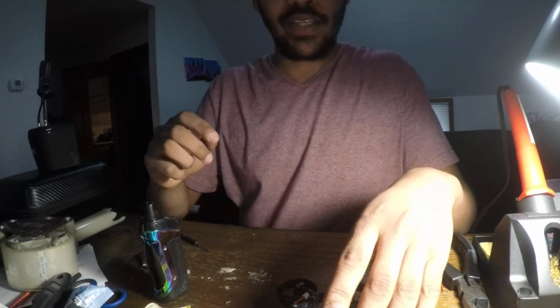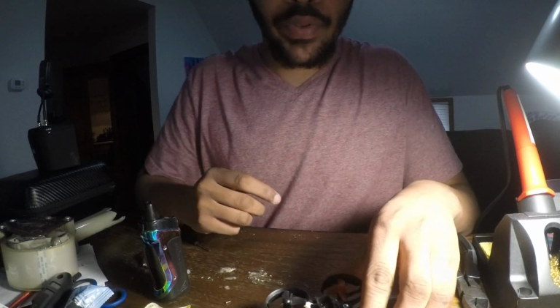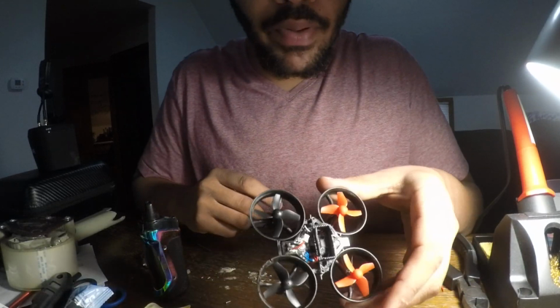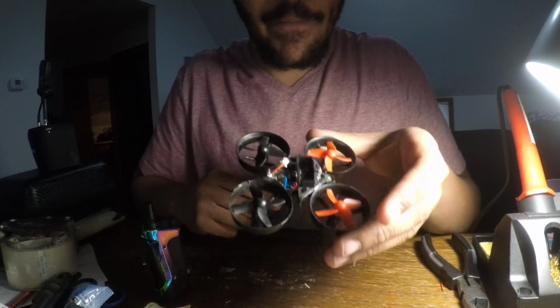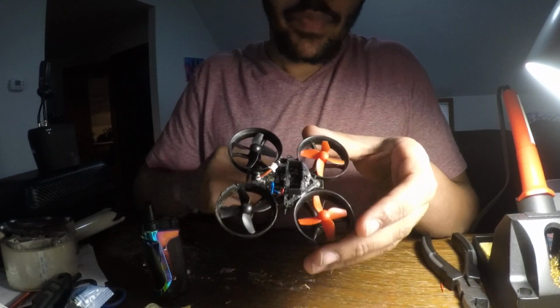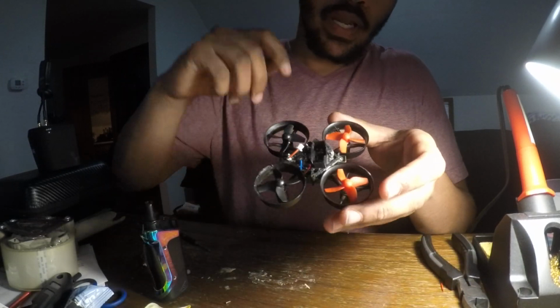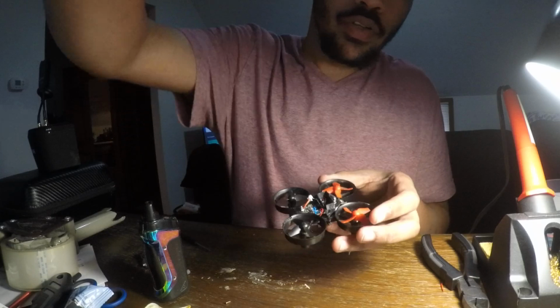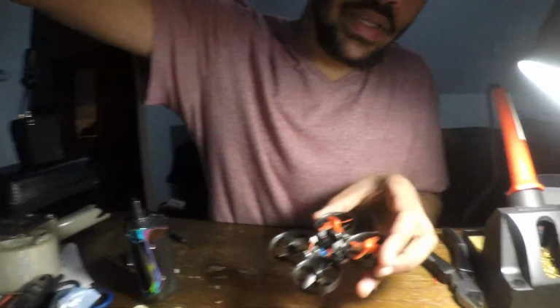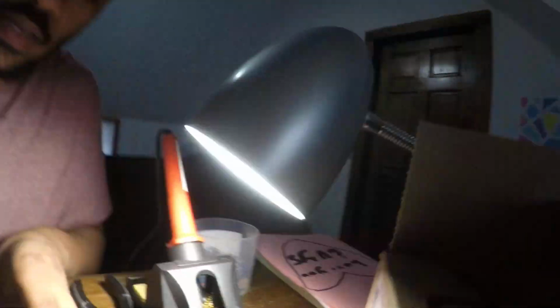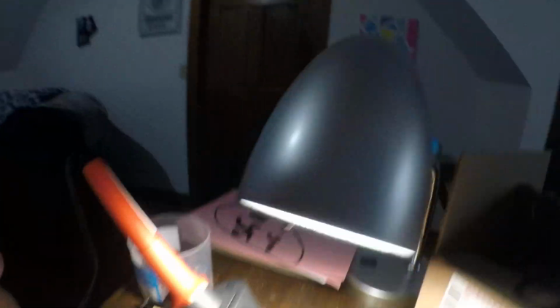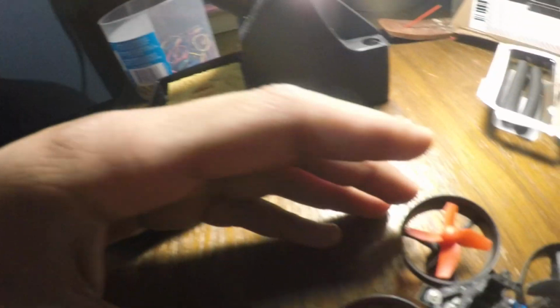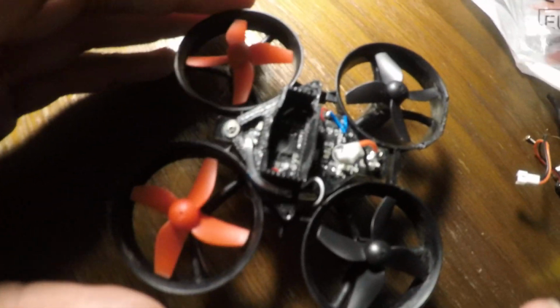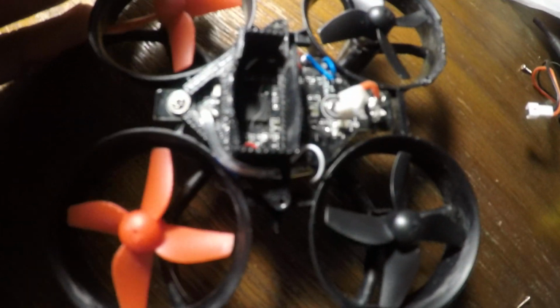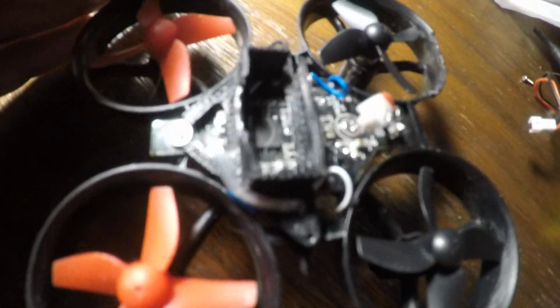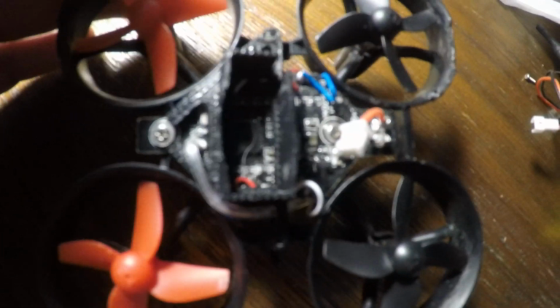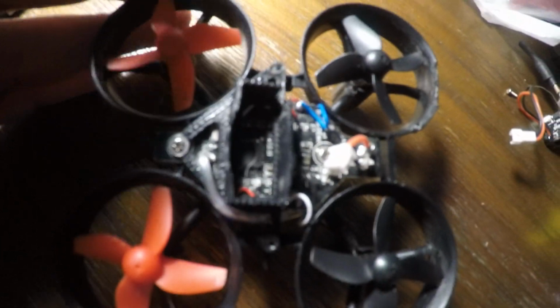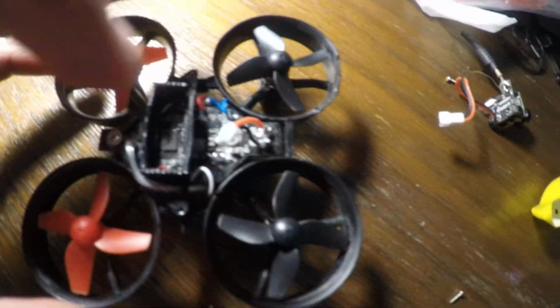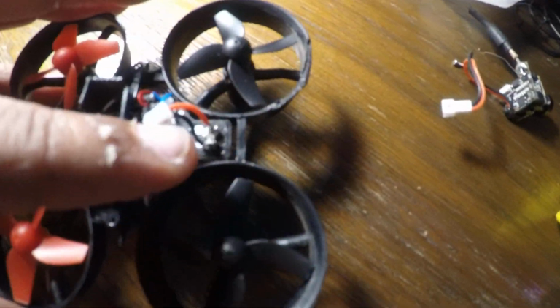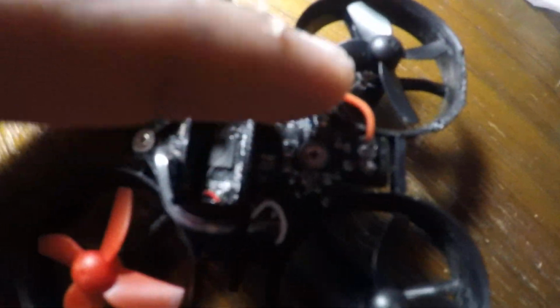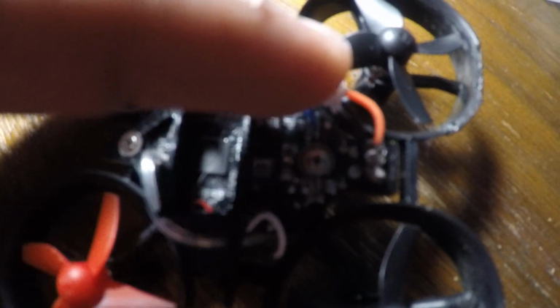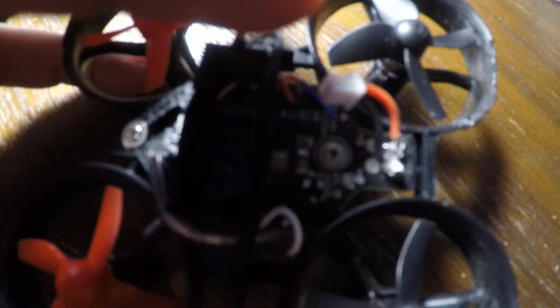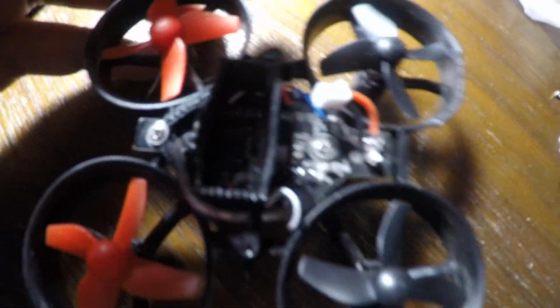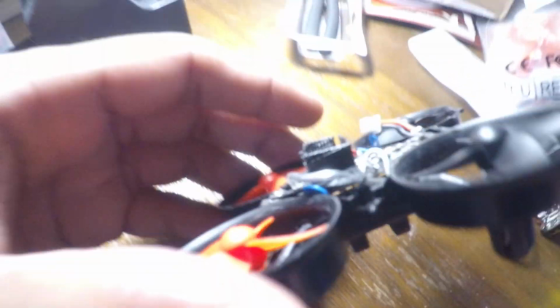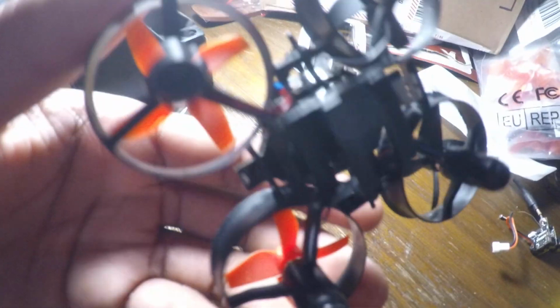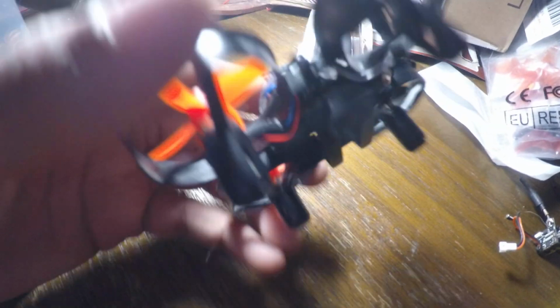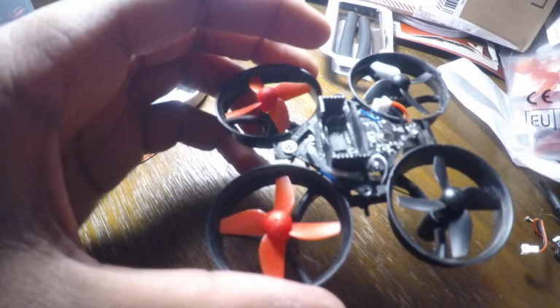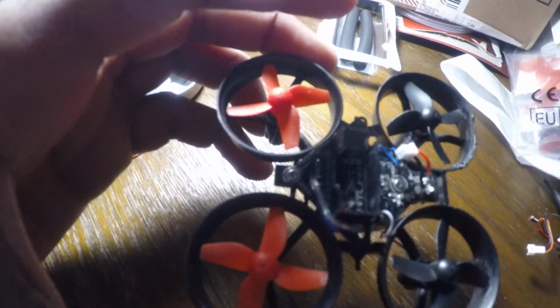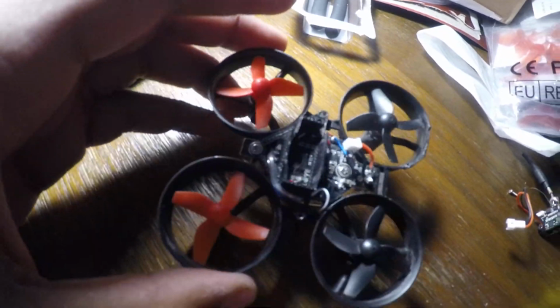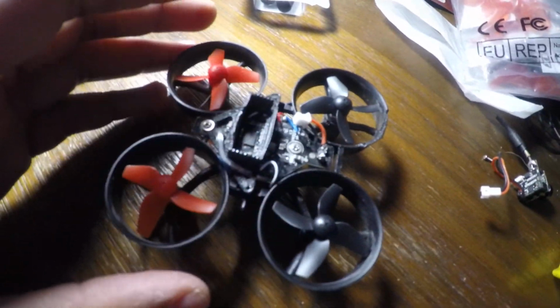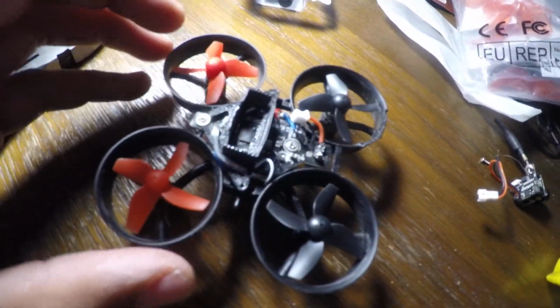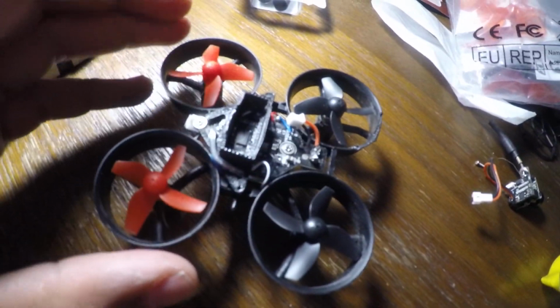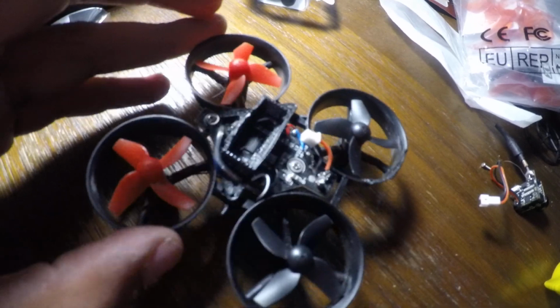I didn't take it completely apart, but I'm going to show you guys how to pretty much turn your HS210, or any tiny whoop that has a board like this, into an FPV drone.